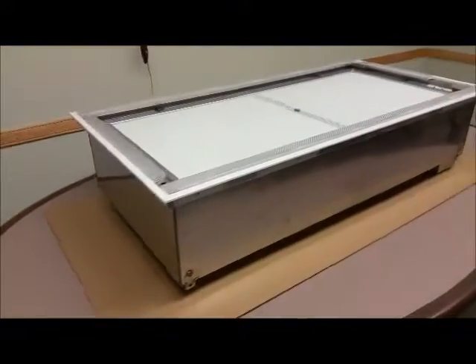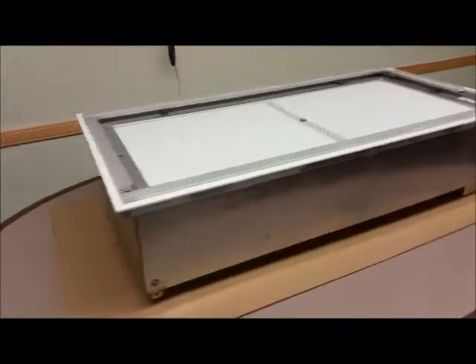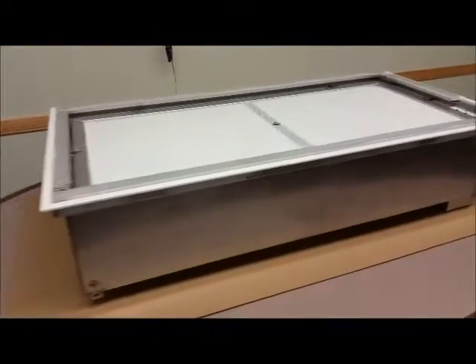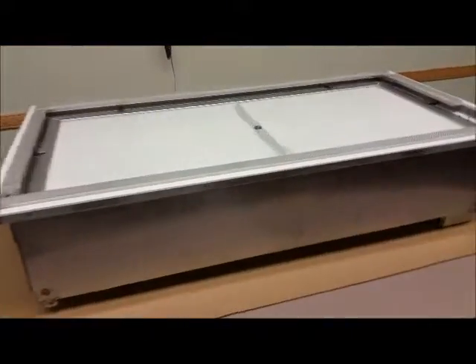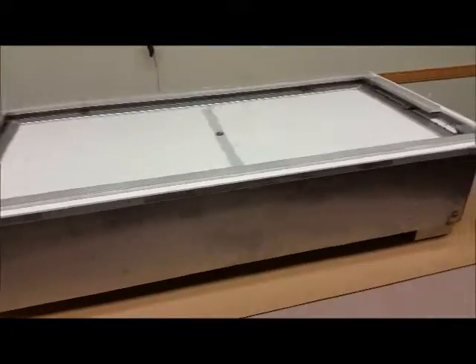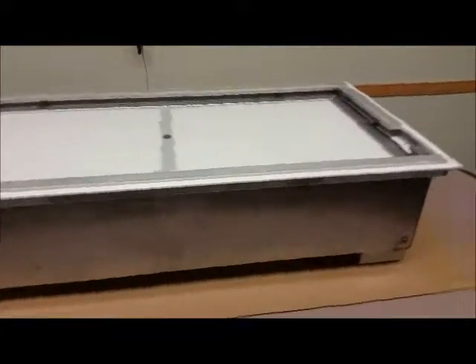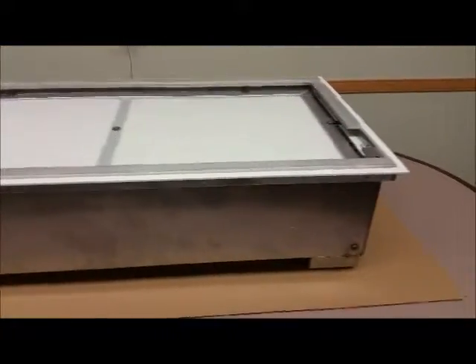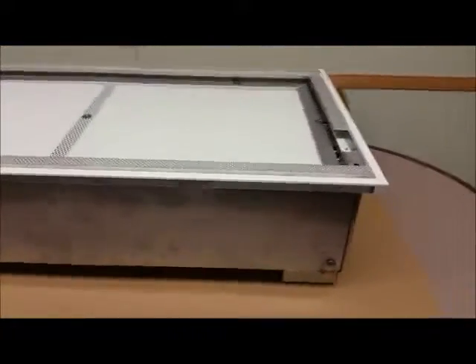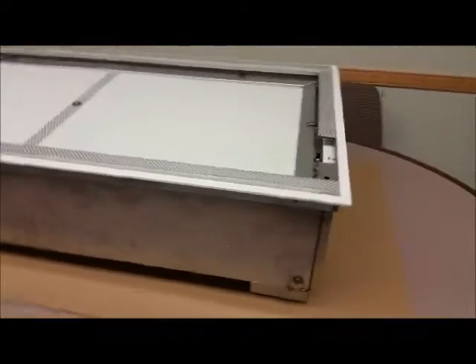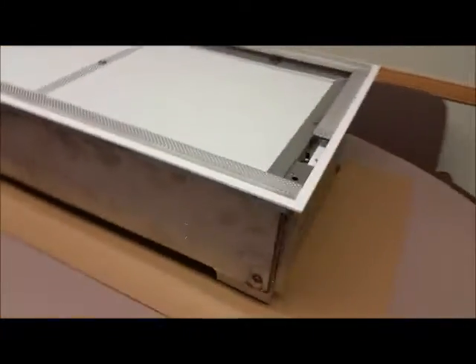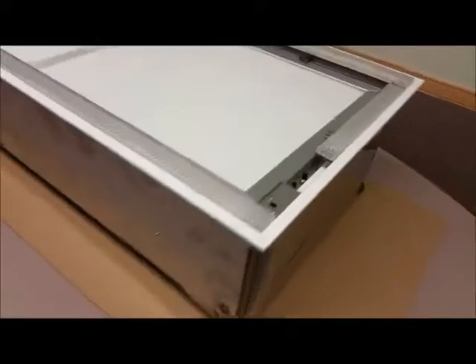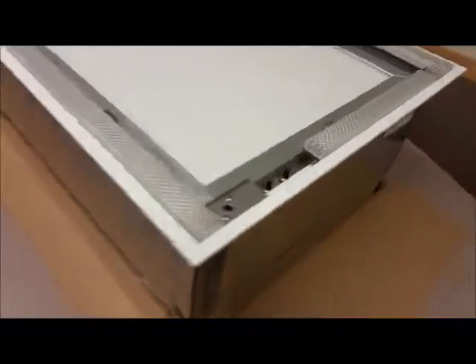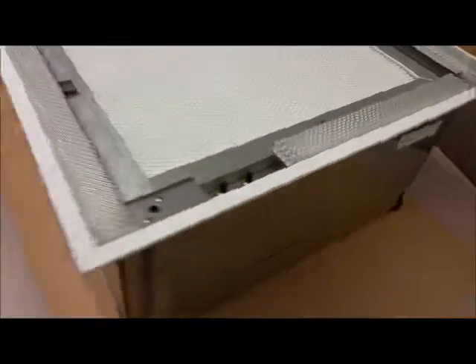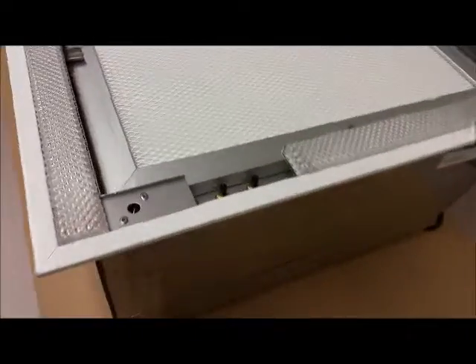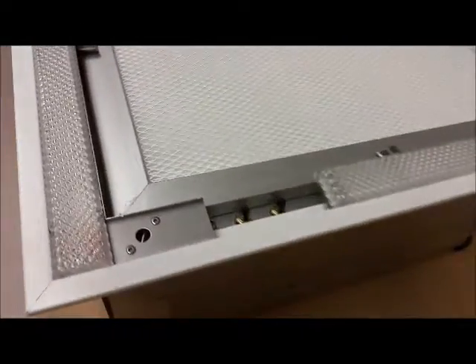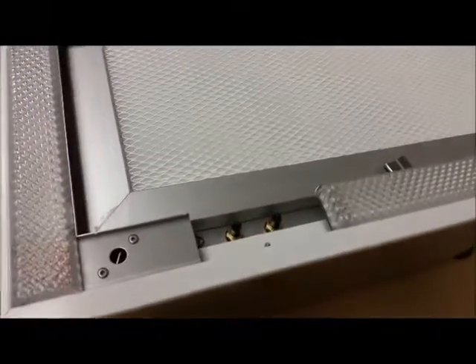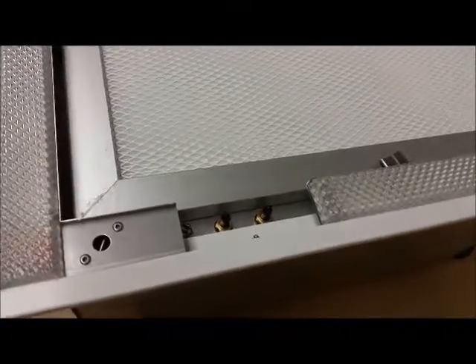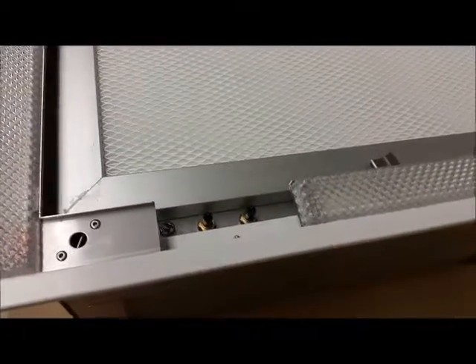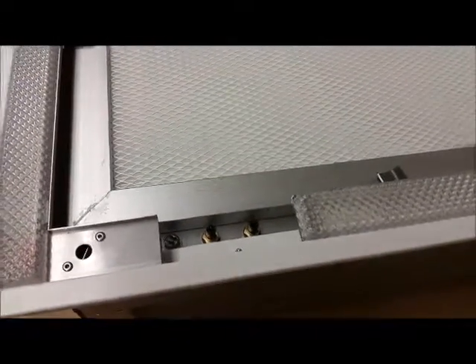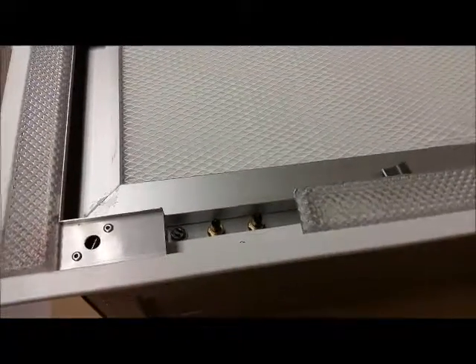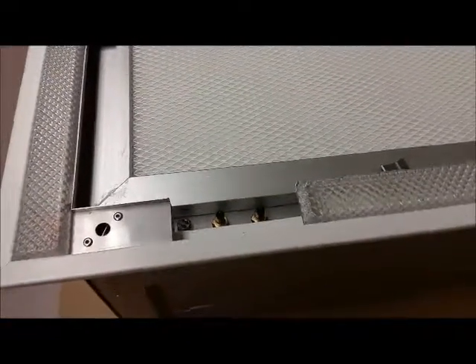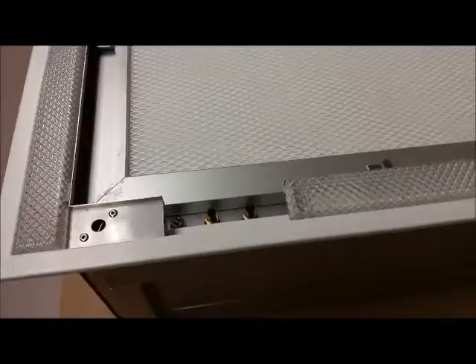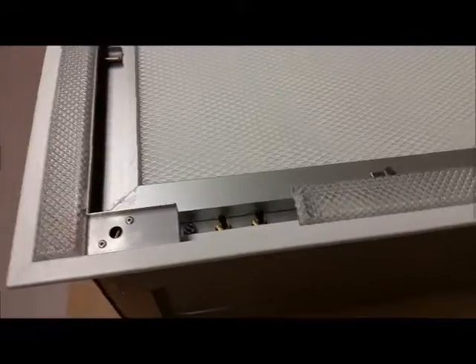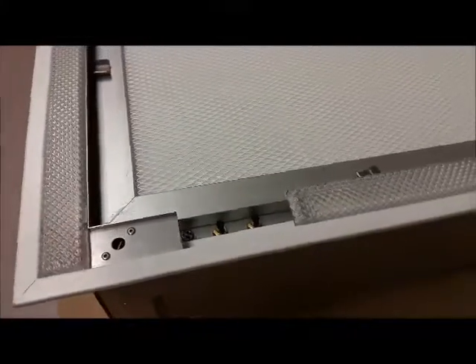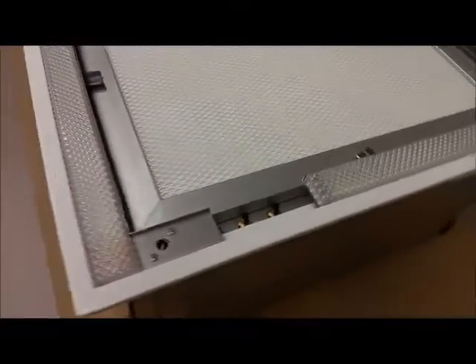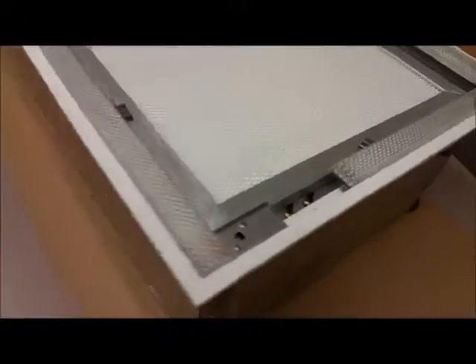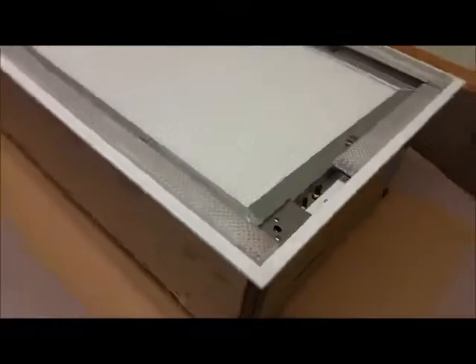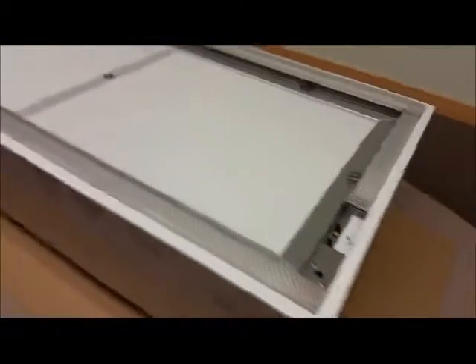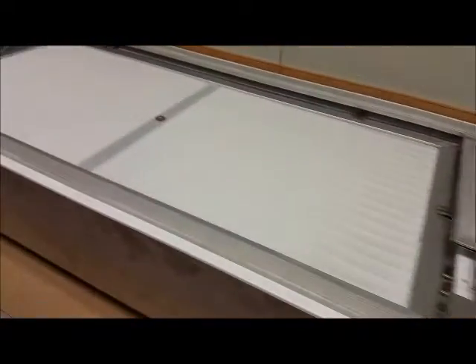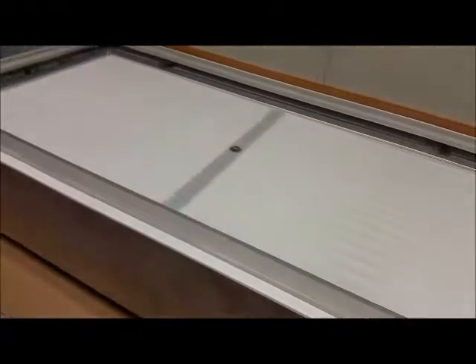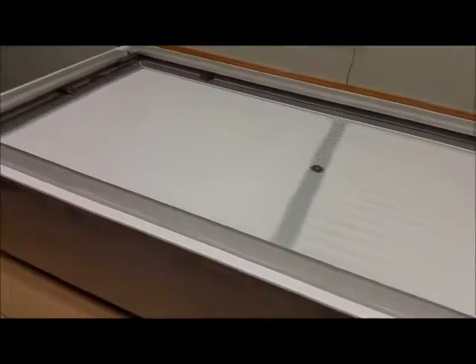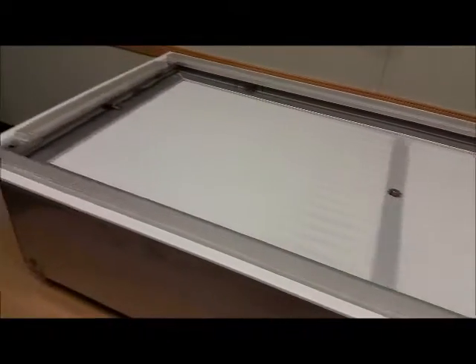Our LED lighted HEPA laminar flow accepts standard 2 inch and 4 inch HEPA and ULPA gel seal filters from any manufacturer. Test ports and remote damper operator are still accessible when the filter is installed.